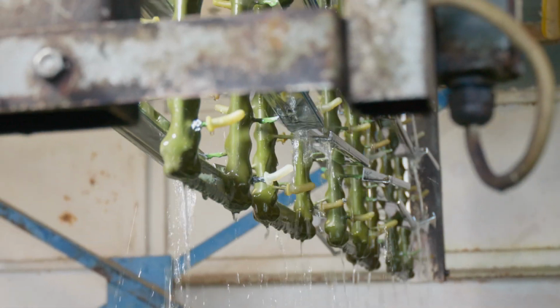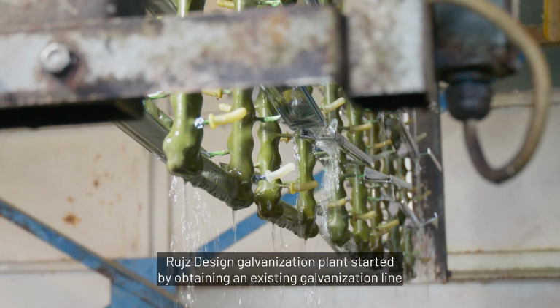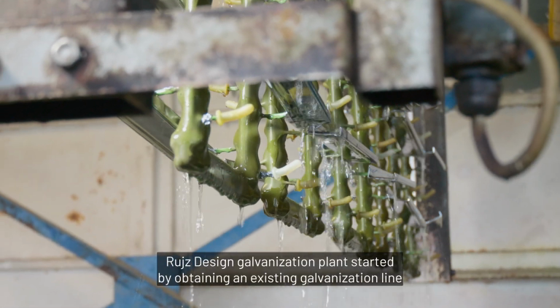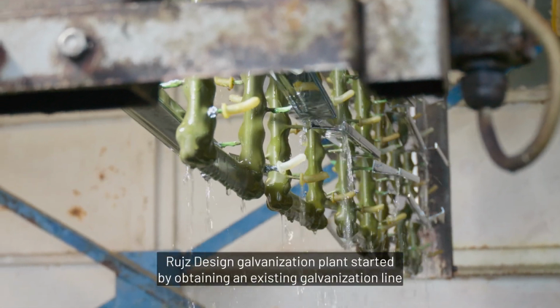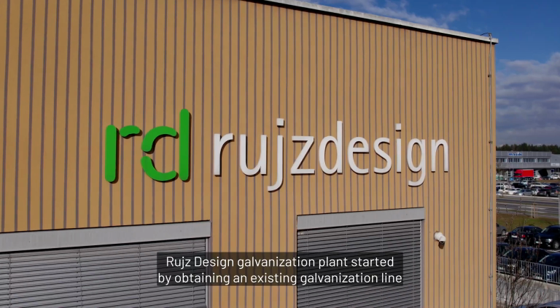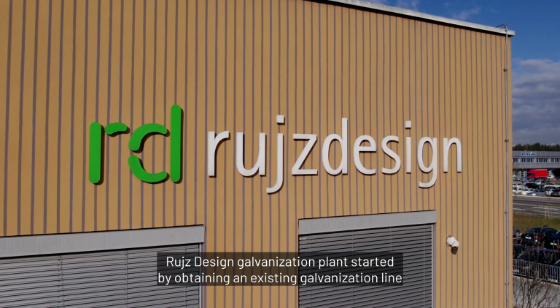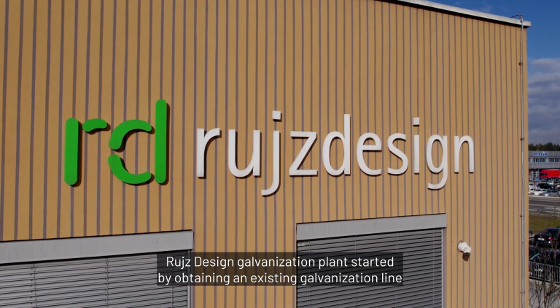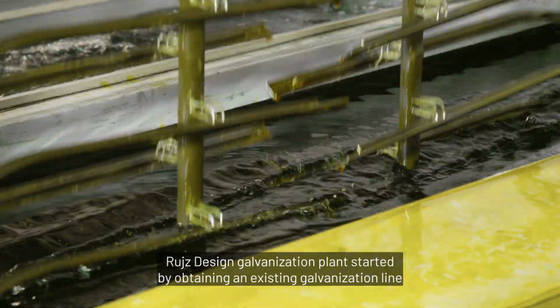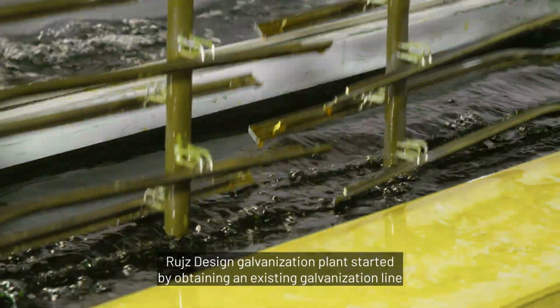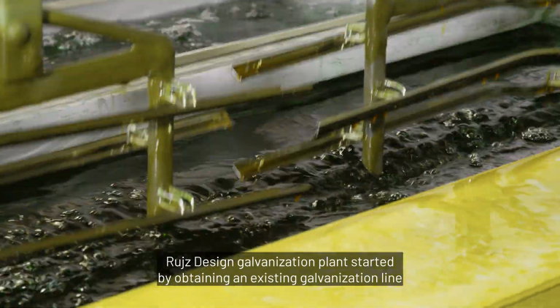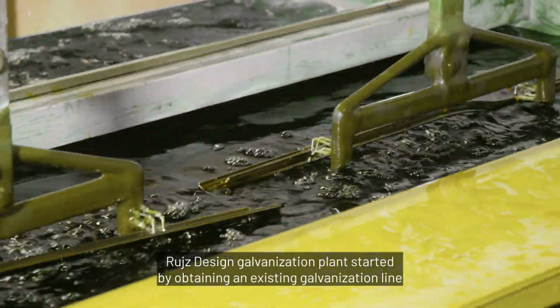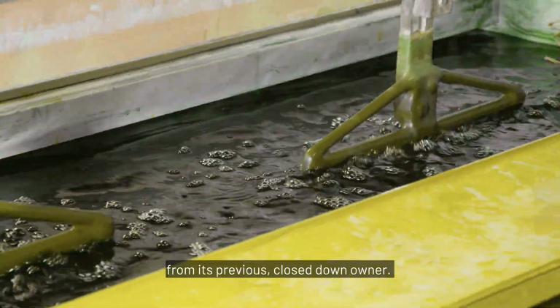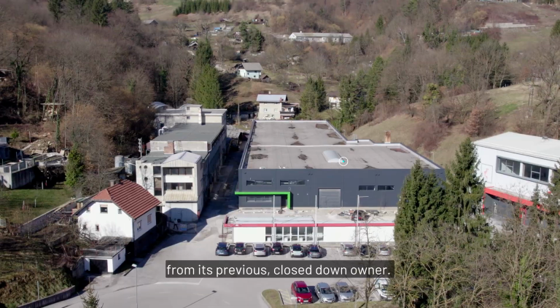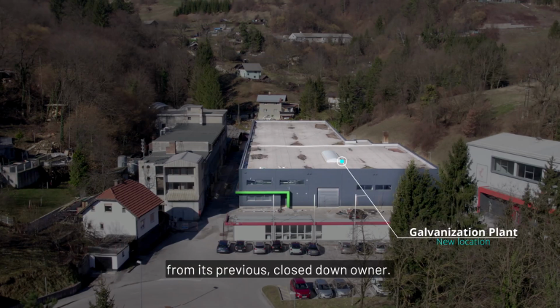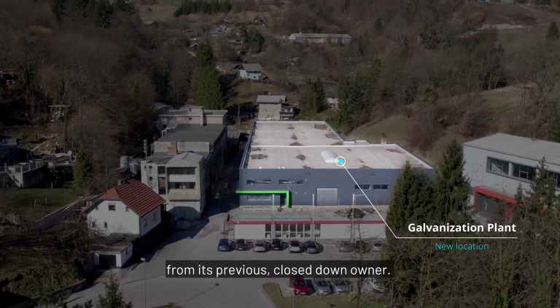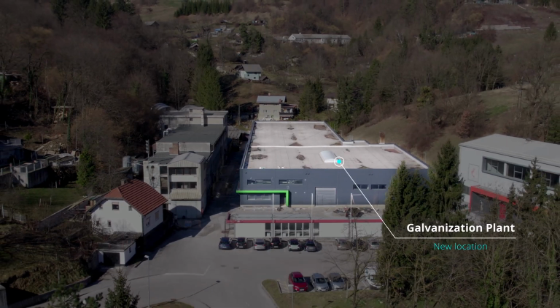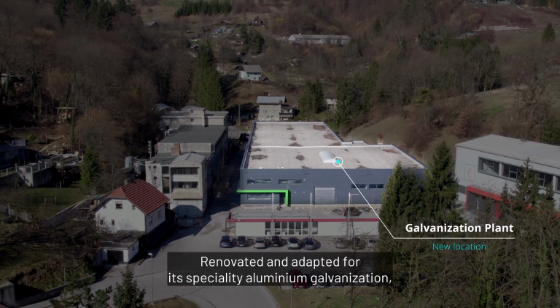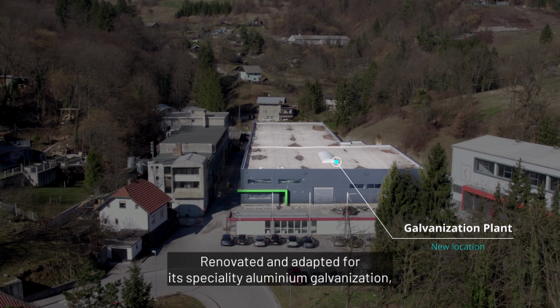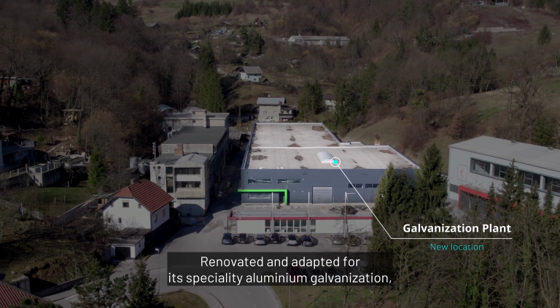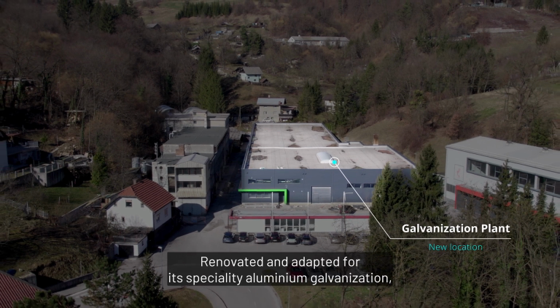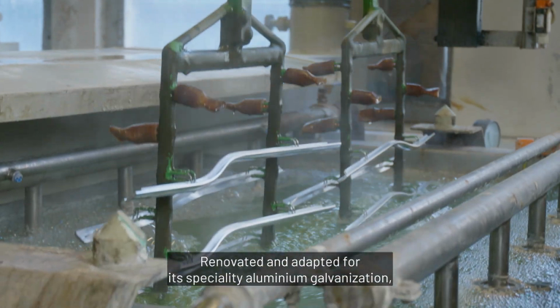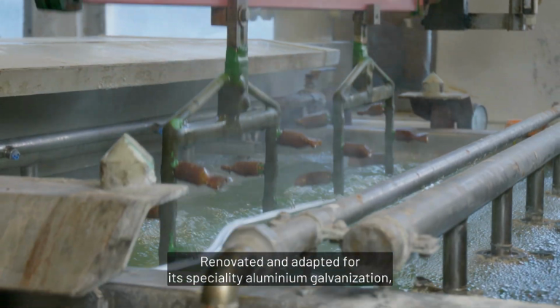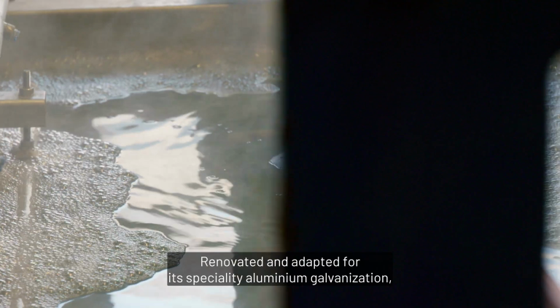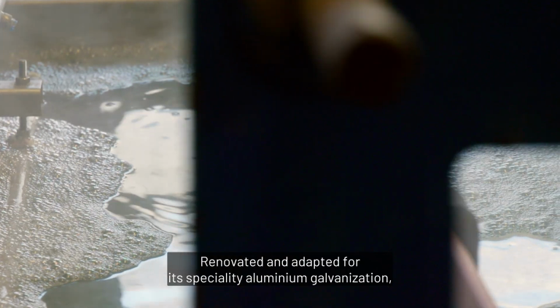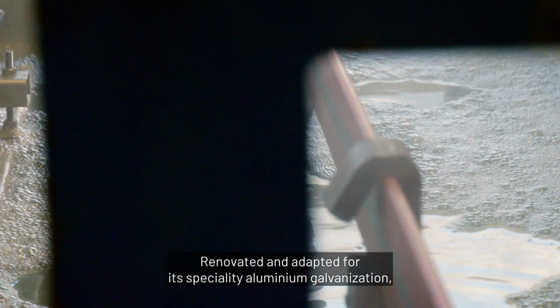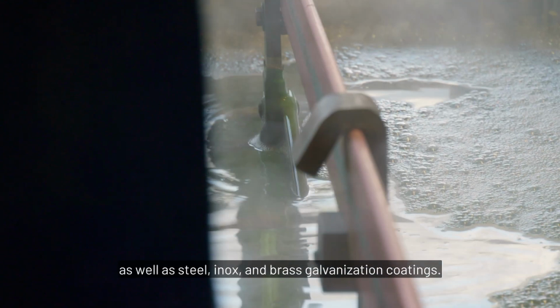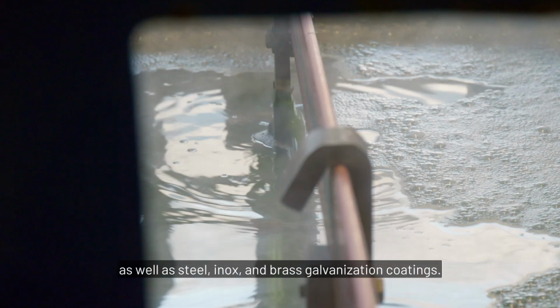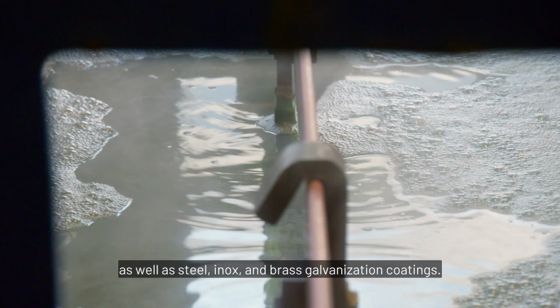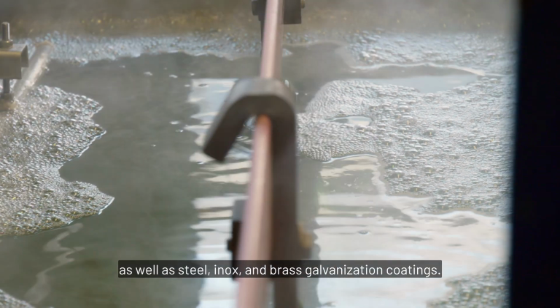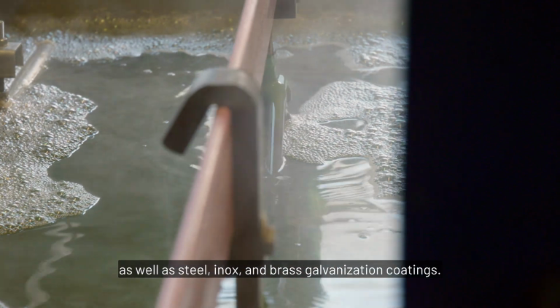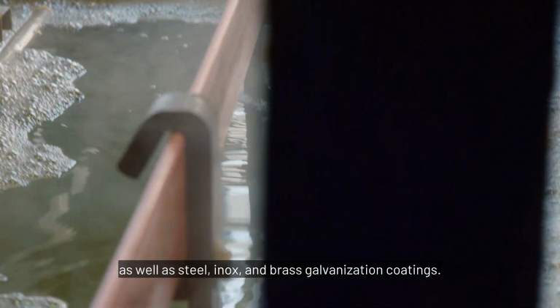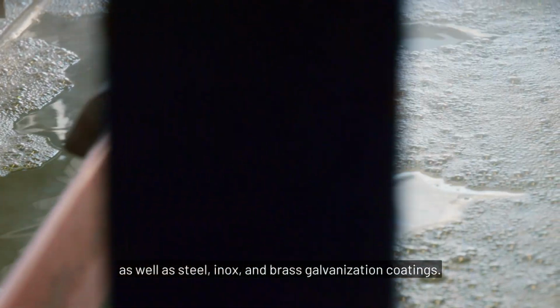Ruiz Design's galvanization plant started by obtaining an existing galvanization line from its previous closed-down owner, renovated and adapted for its specialty: aluminum galvanization, as well as steel, inox, and brass galvanization coatings.